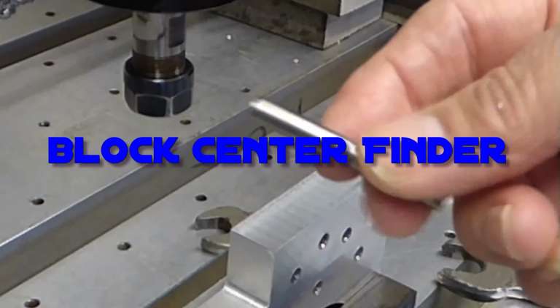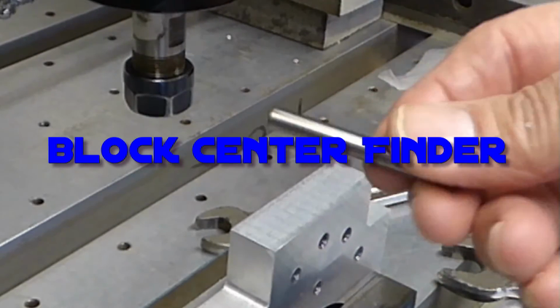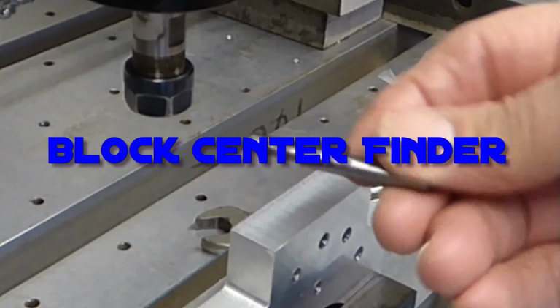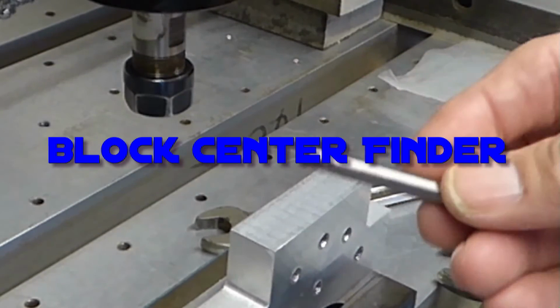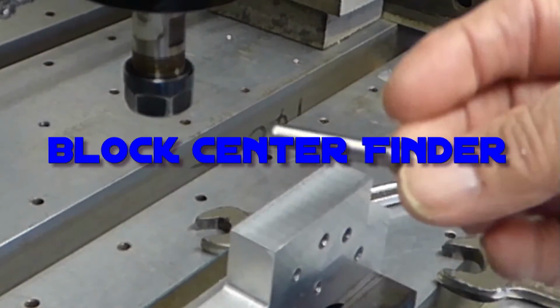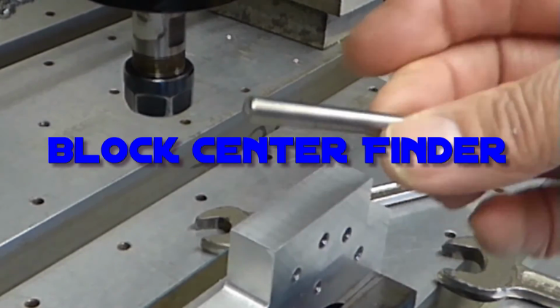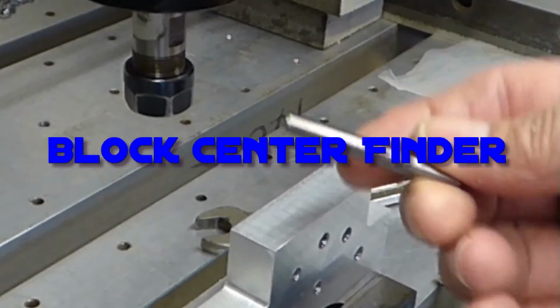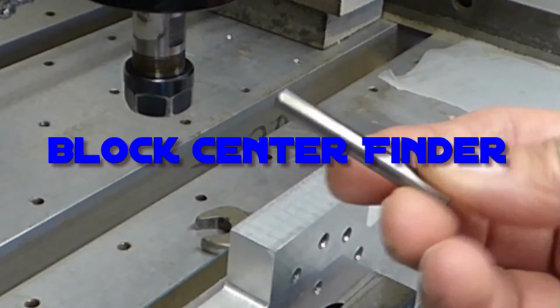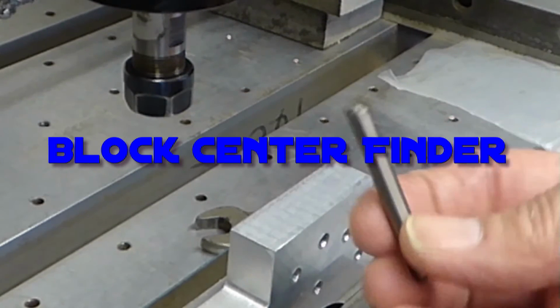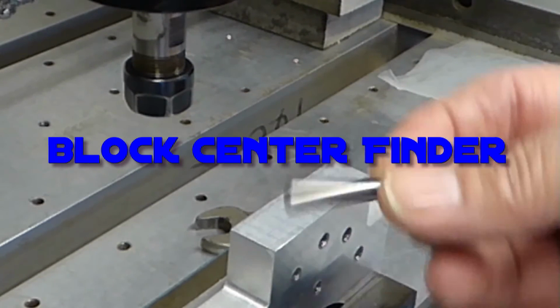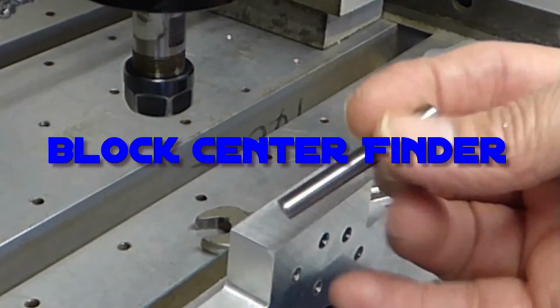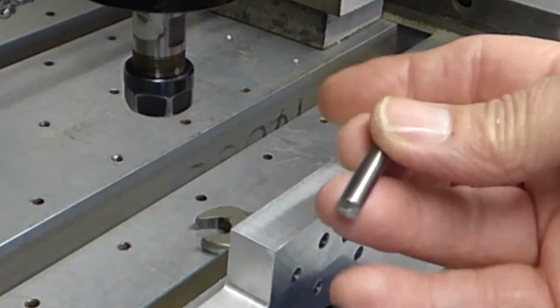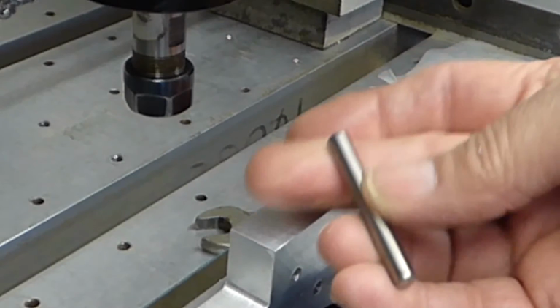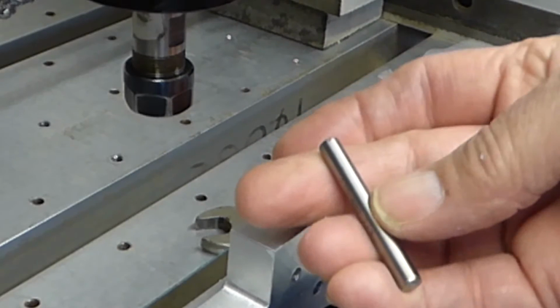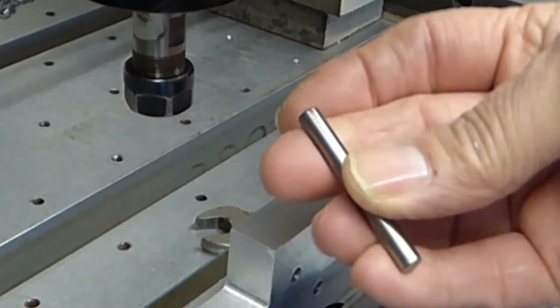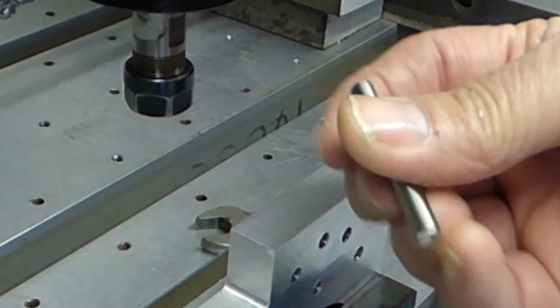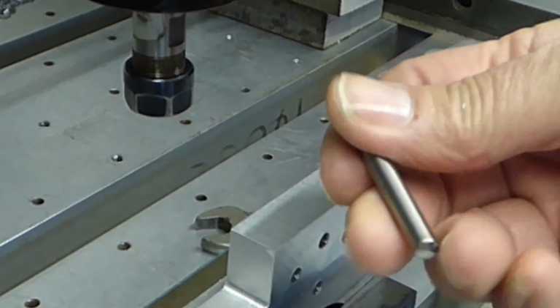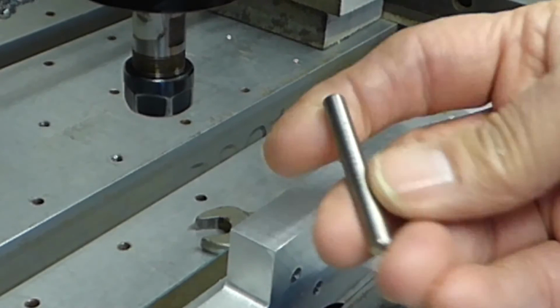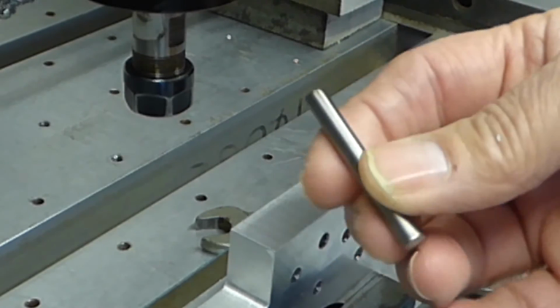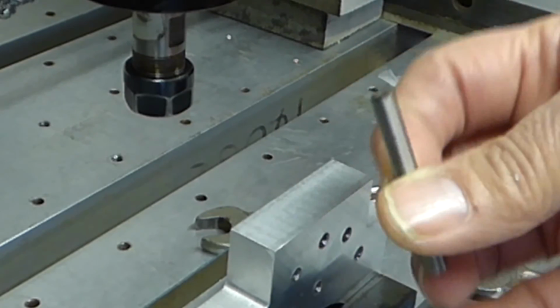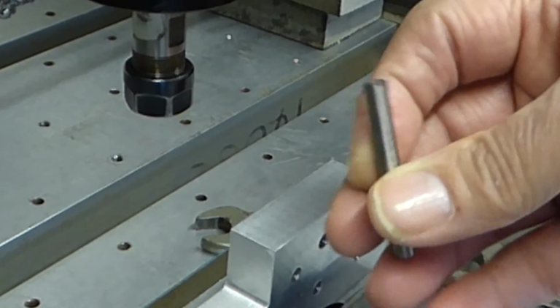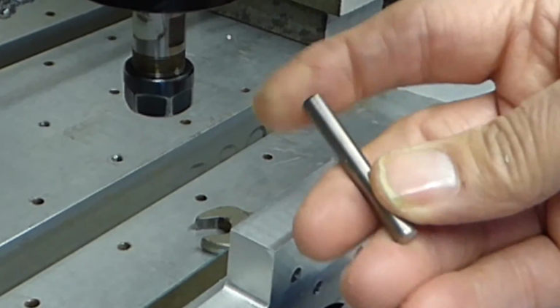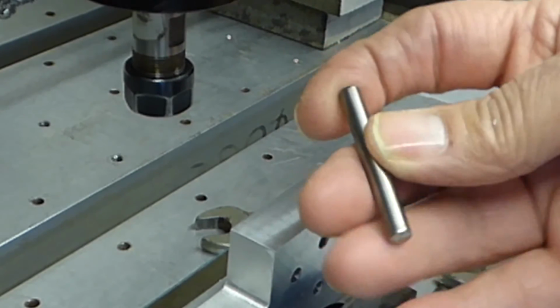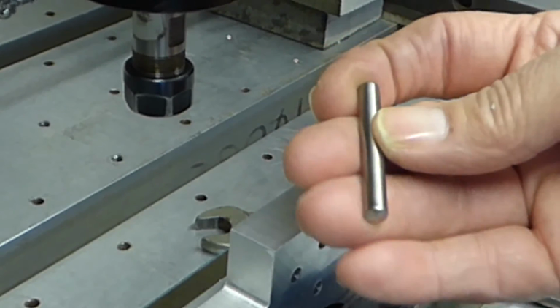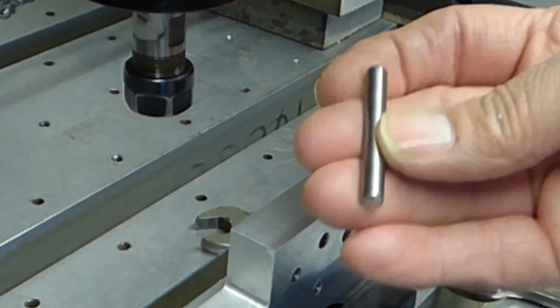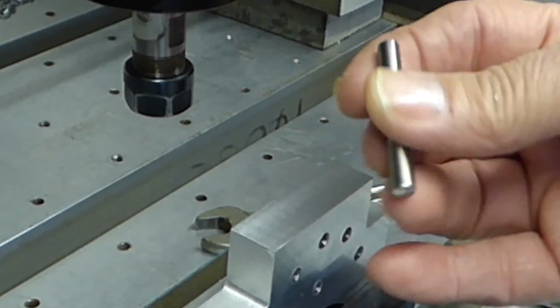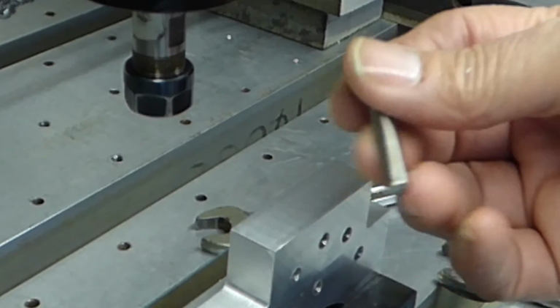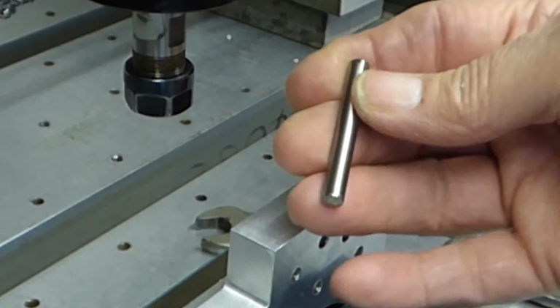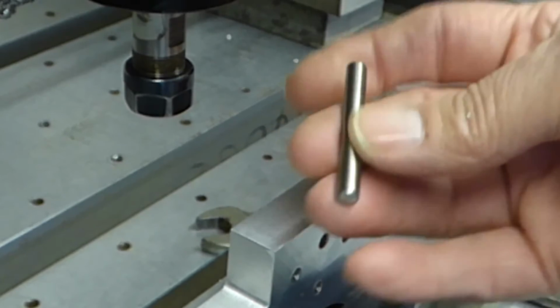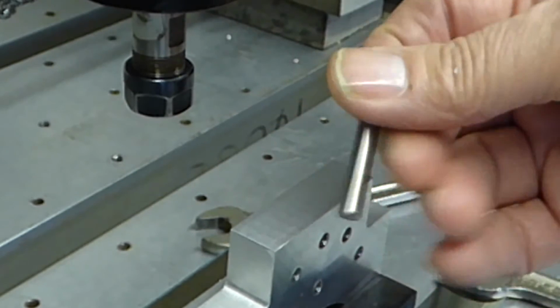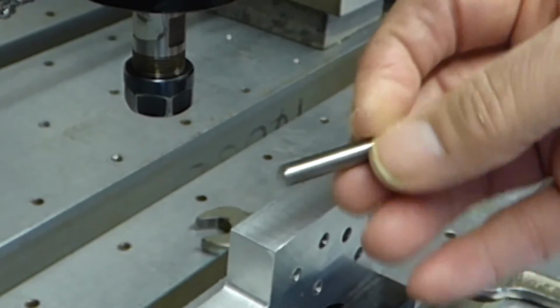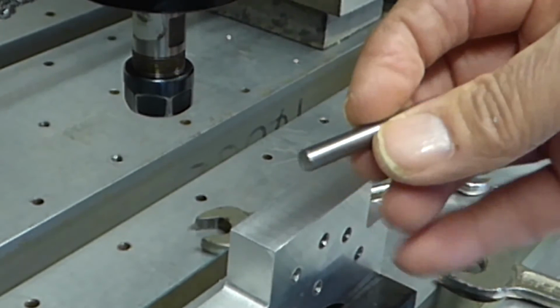I've now made a dedicated six millimeter probe out of an old milling cutter.